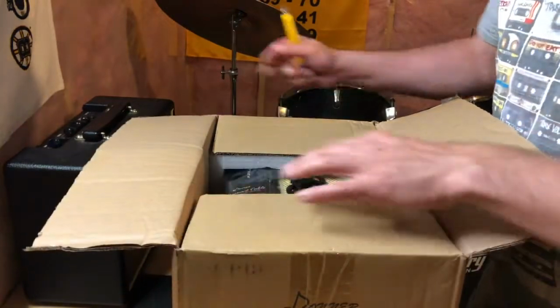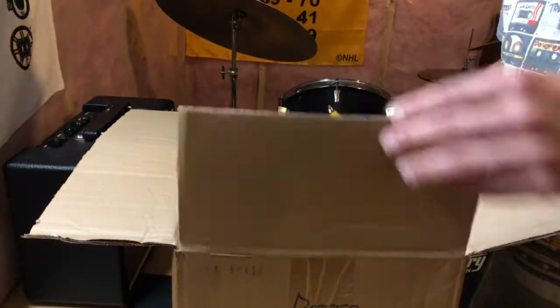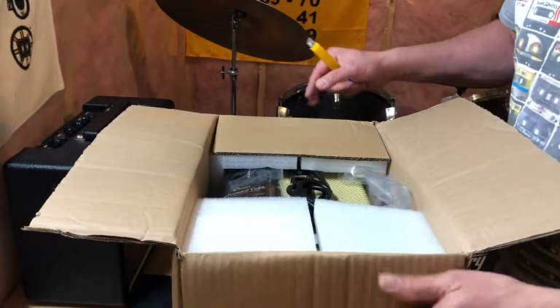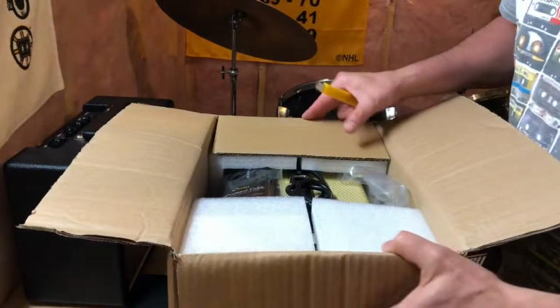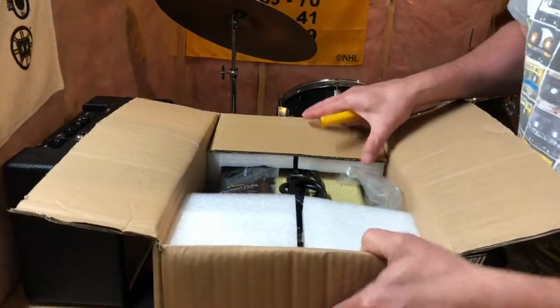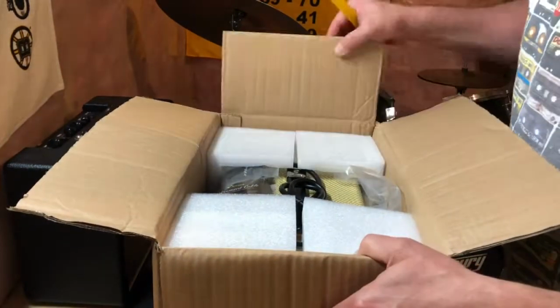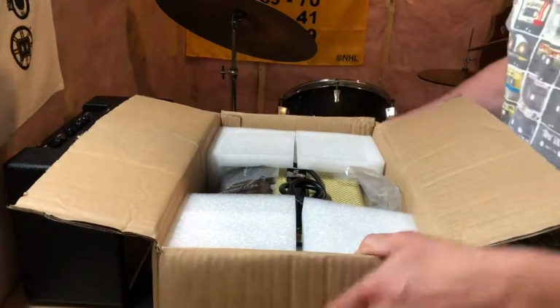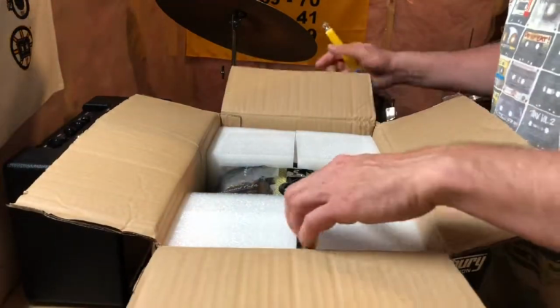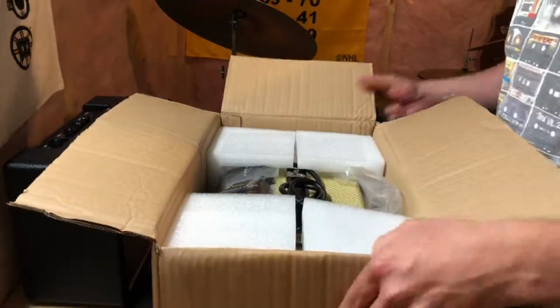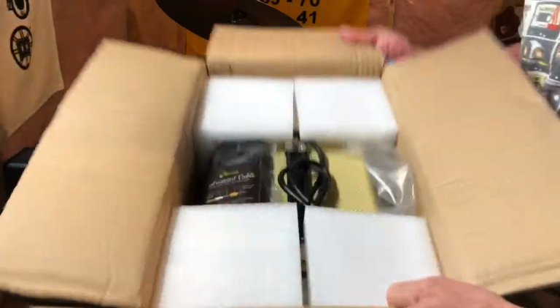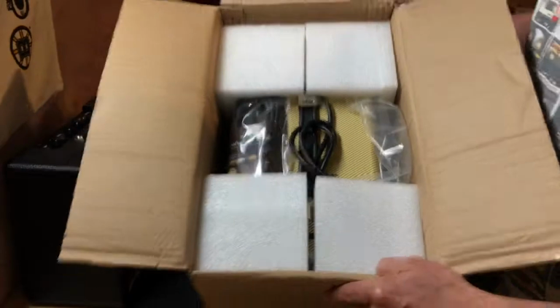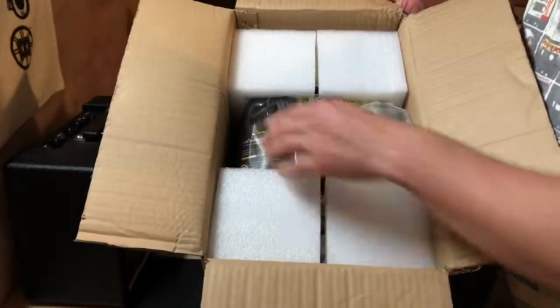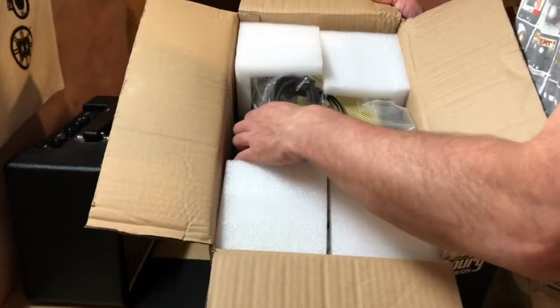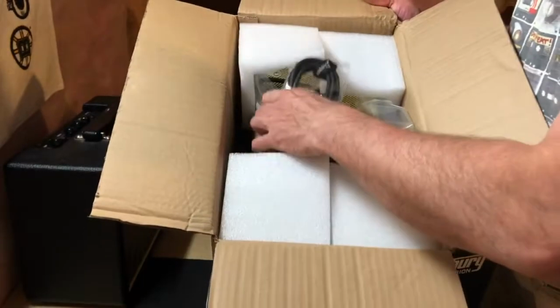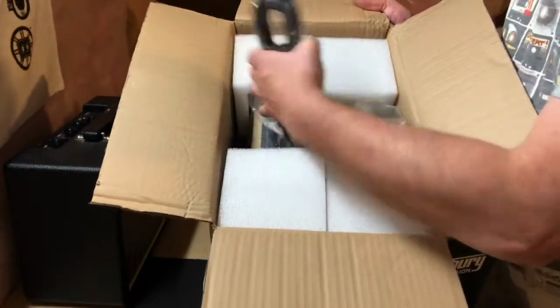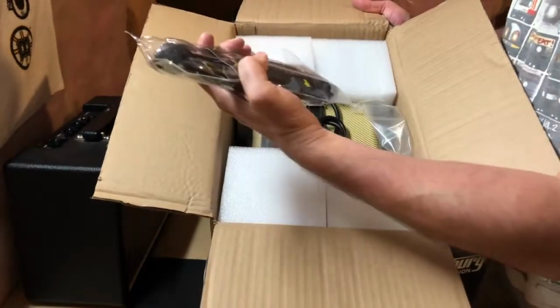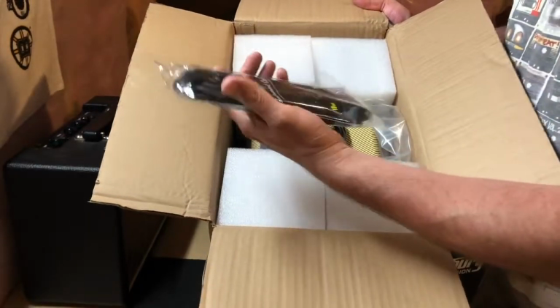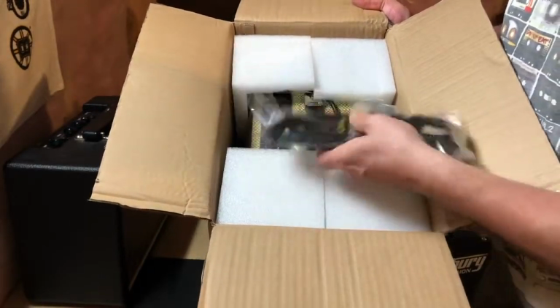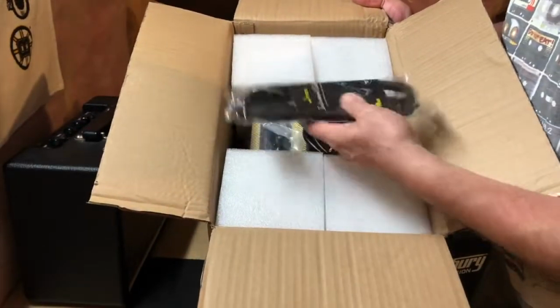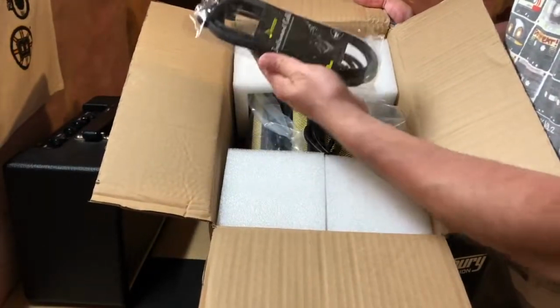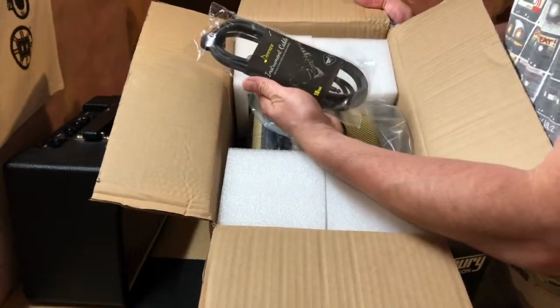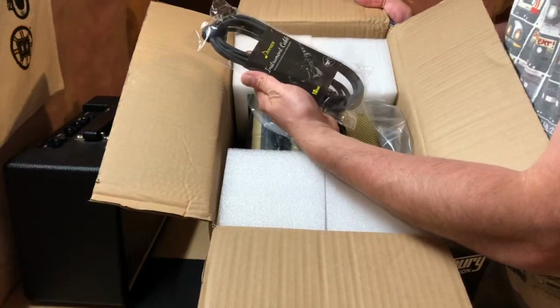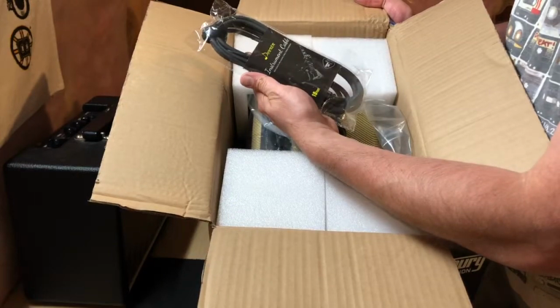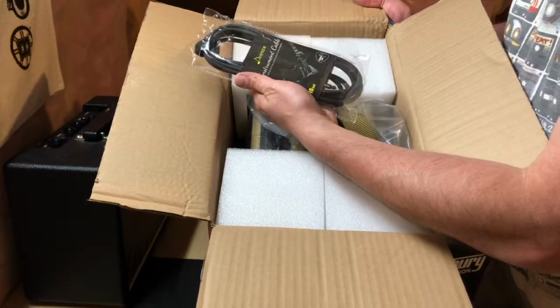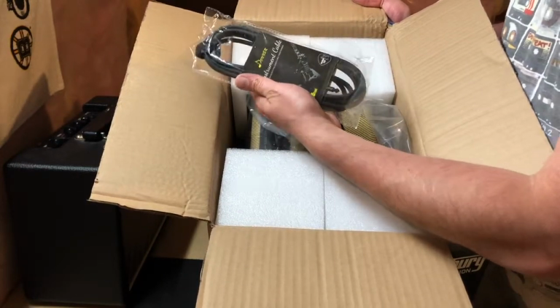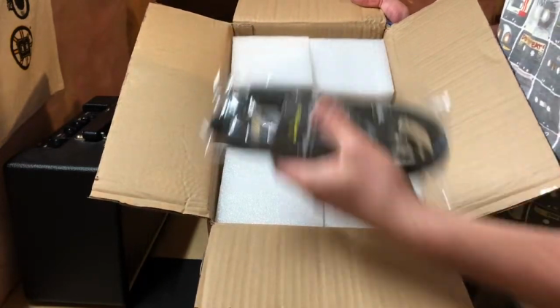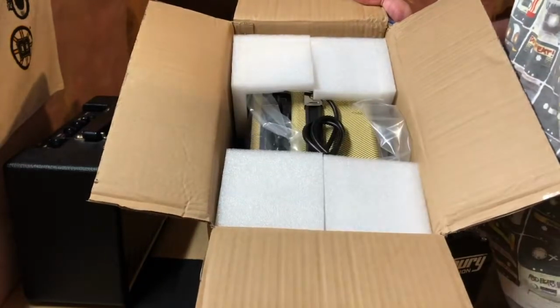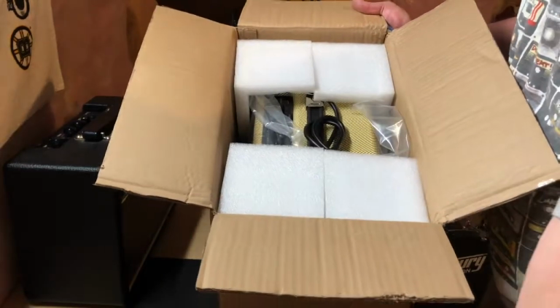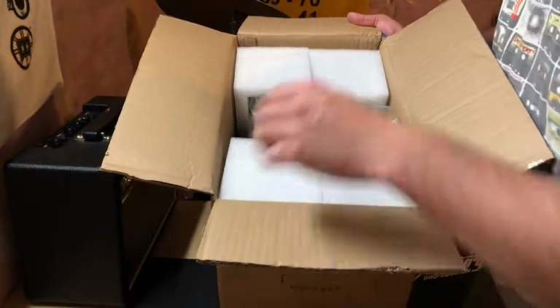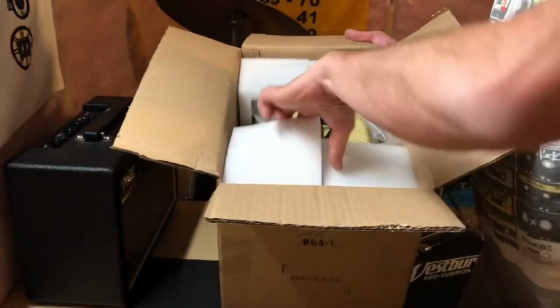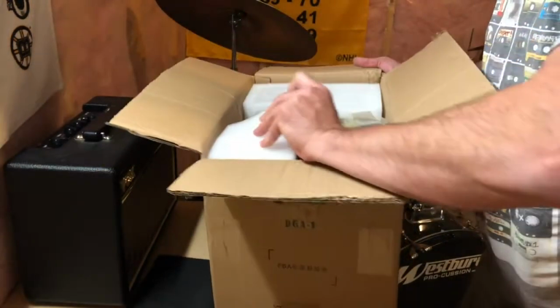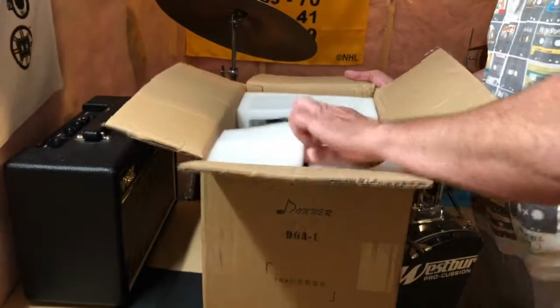This was ordered from Donner and looking at it here, it's packaged pretty well. It came from Amazon, and as an added bonus there's a free 10-foot cable. It's packaged well.